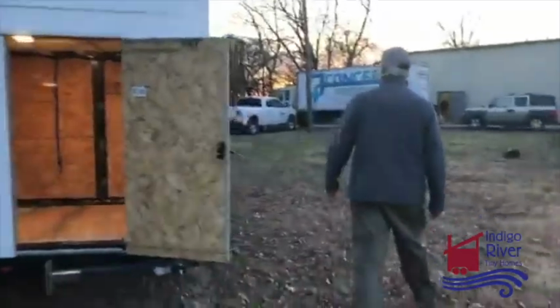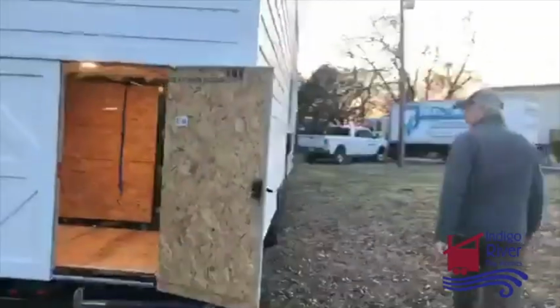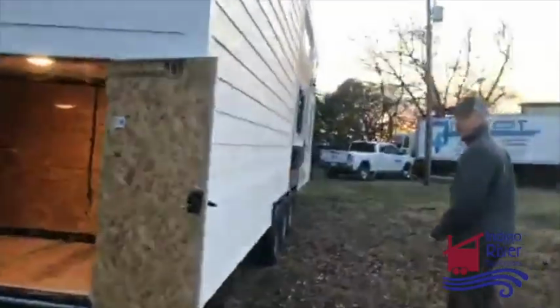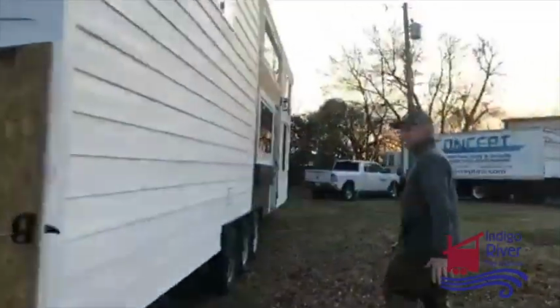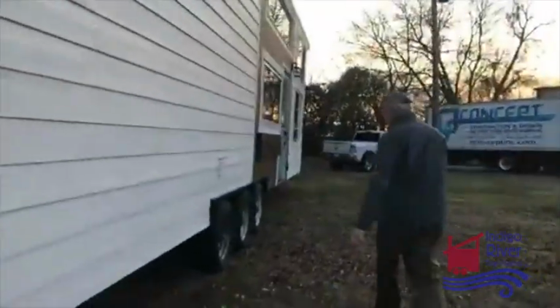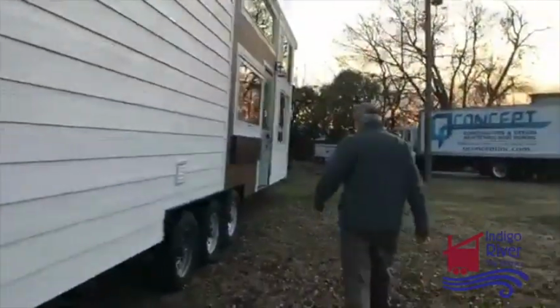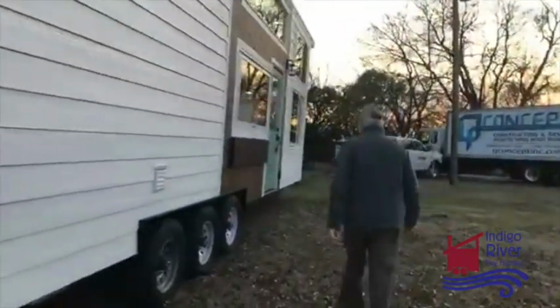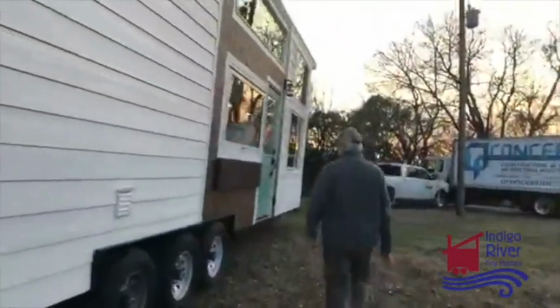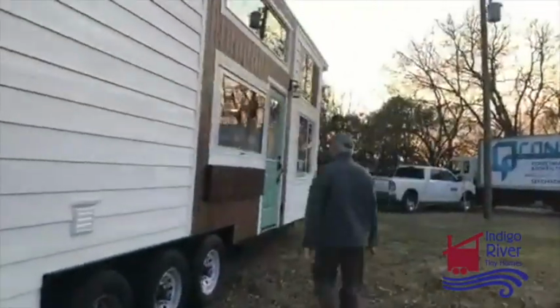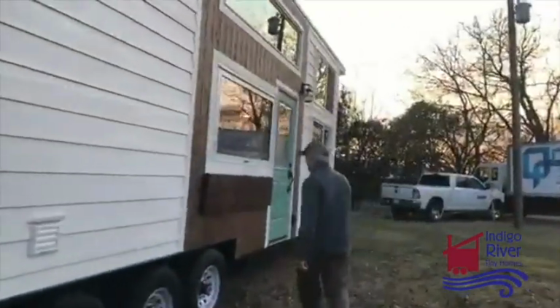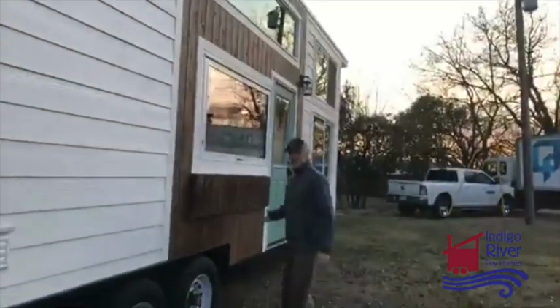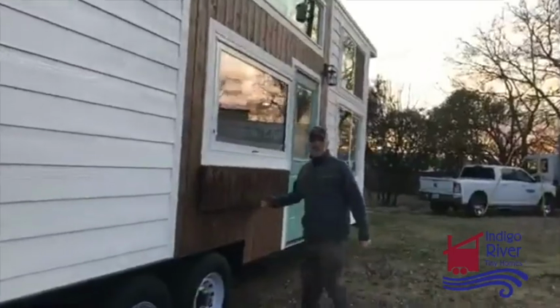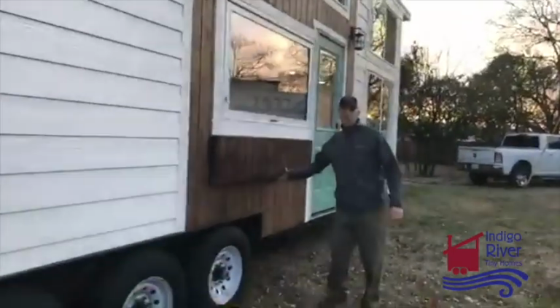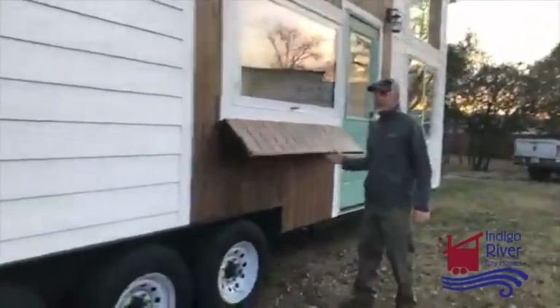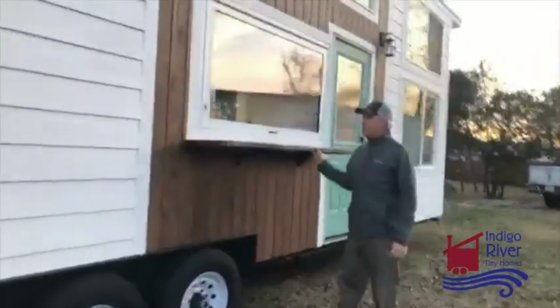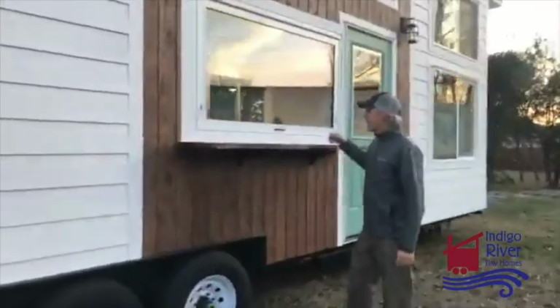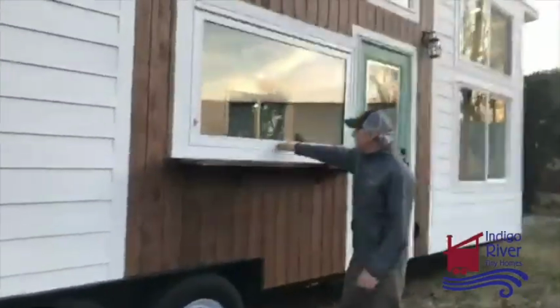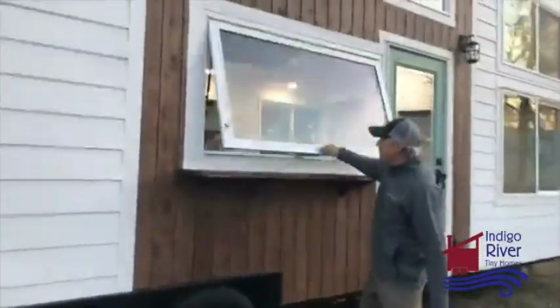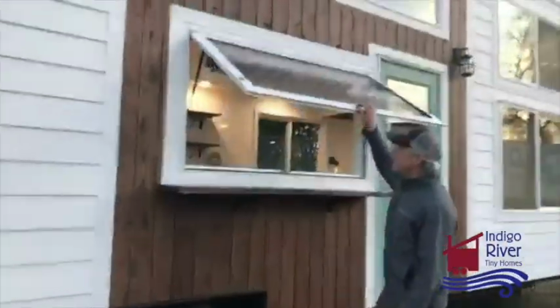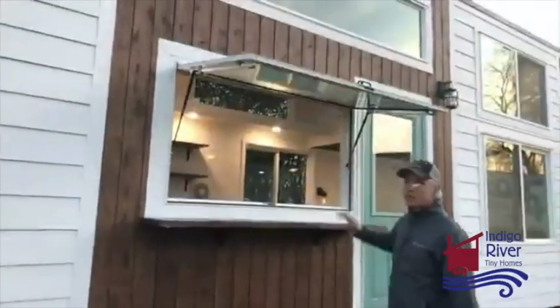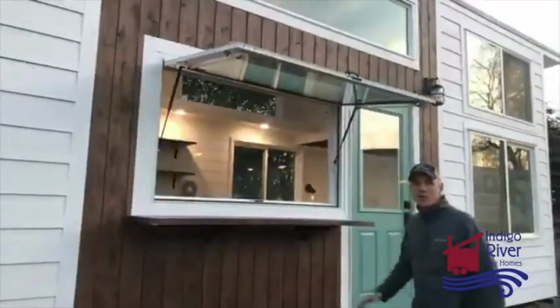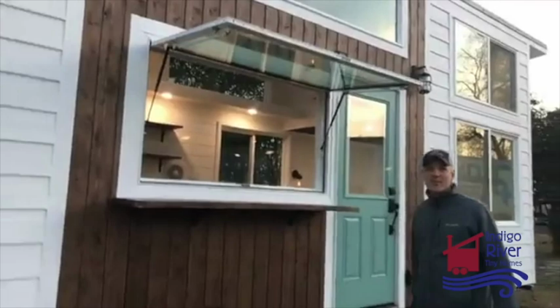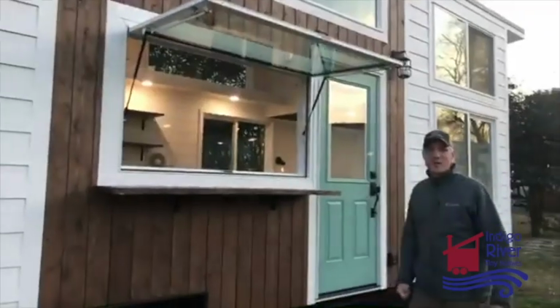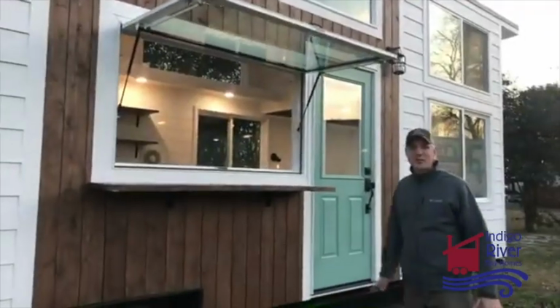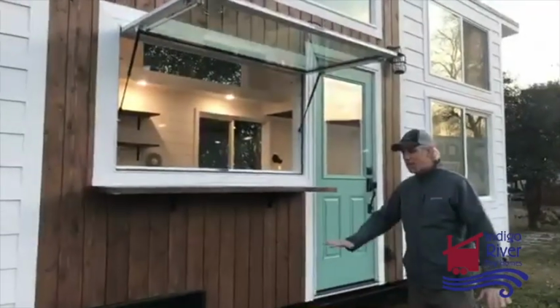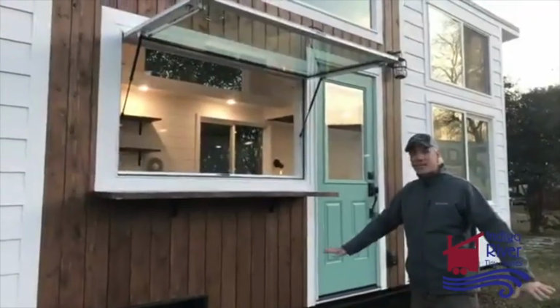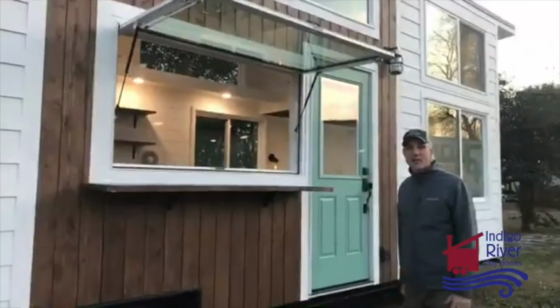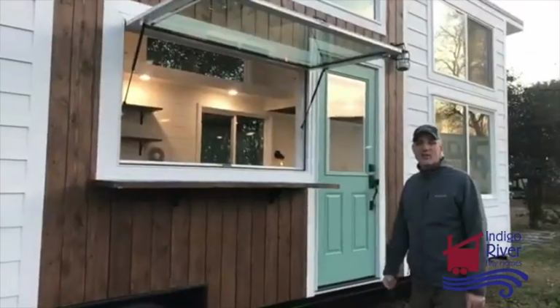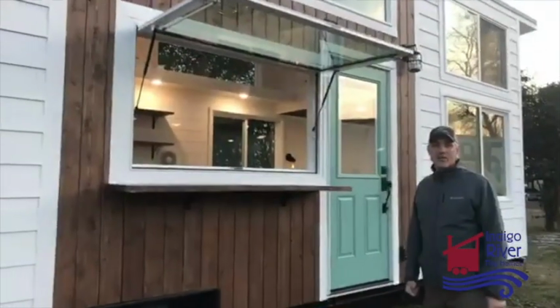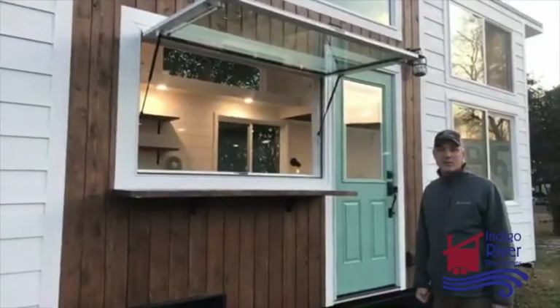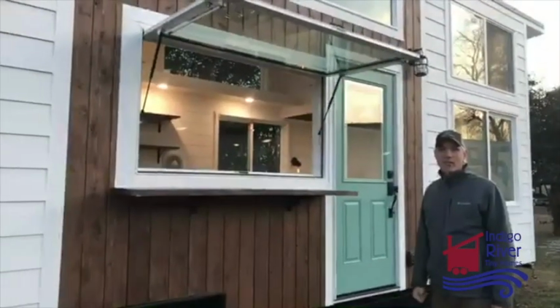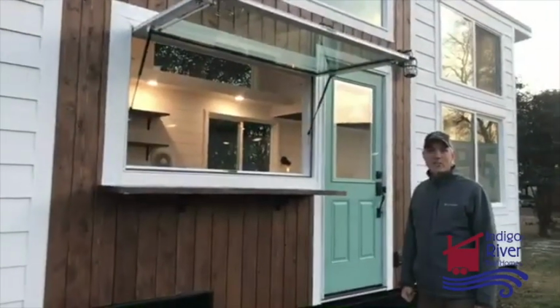One of the coolest features on this house is on the outside — it's got a drop-down bar on the exterior and a food truck window so you can pass food in and out. We're going to build a deck out there on their house whenever they get it in place.